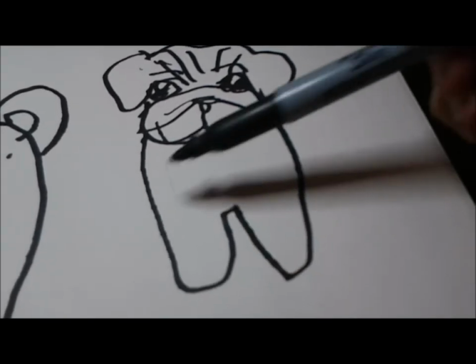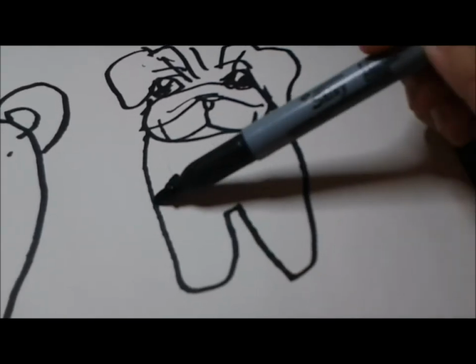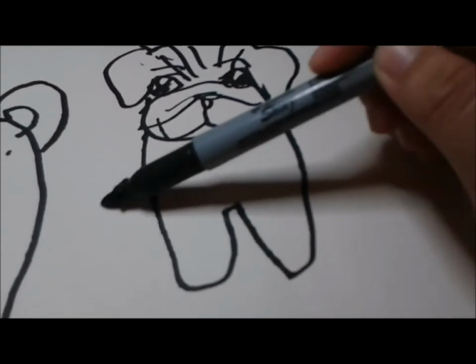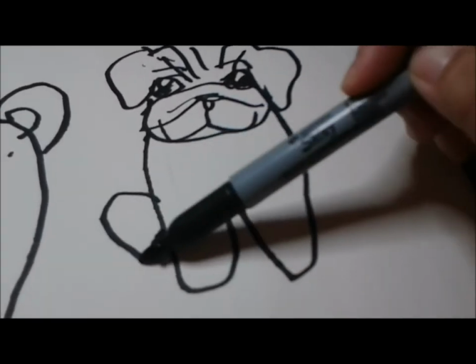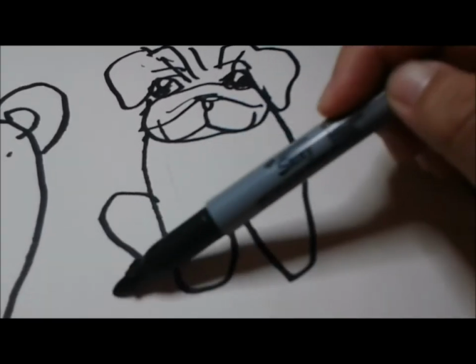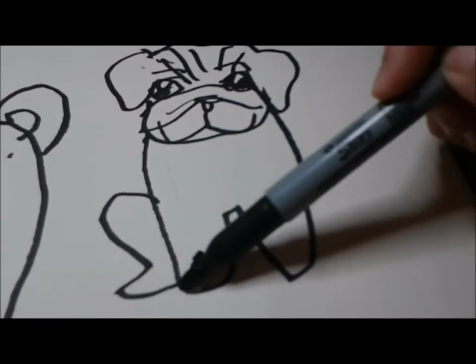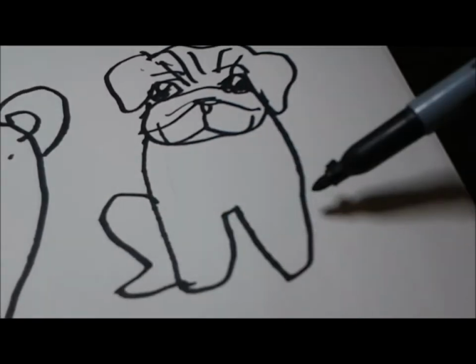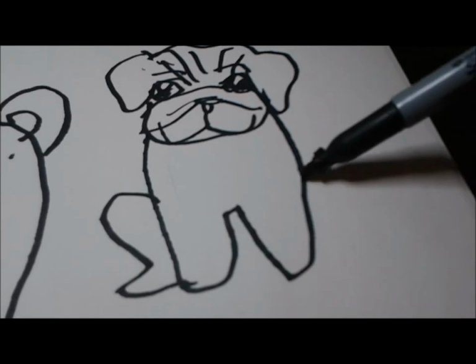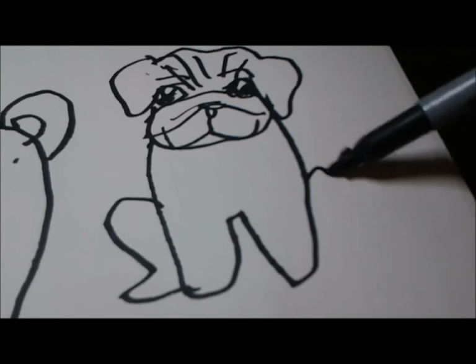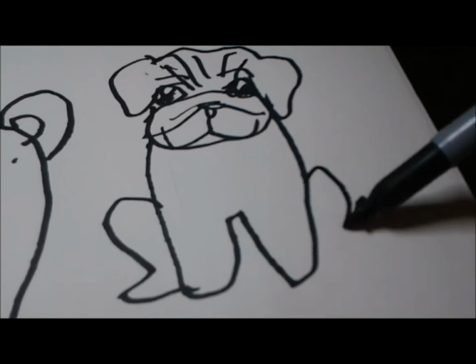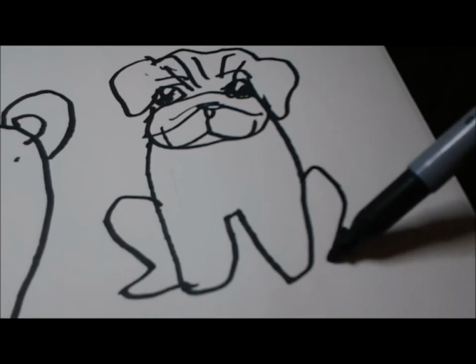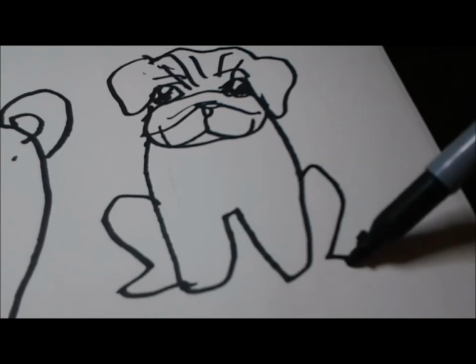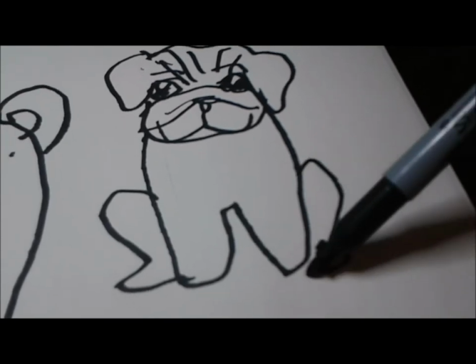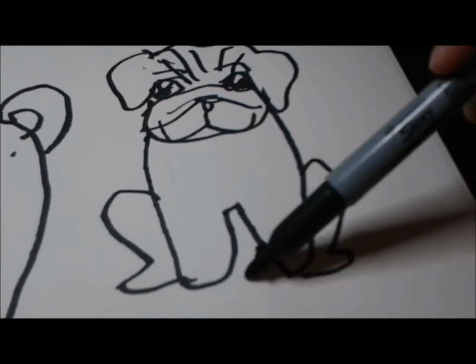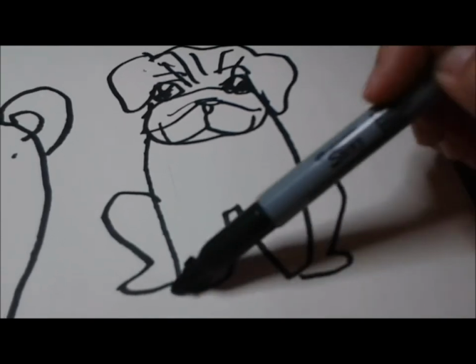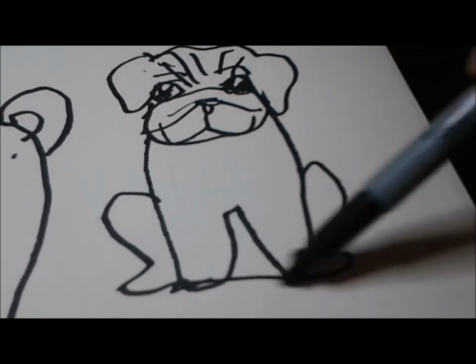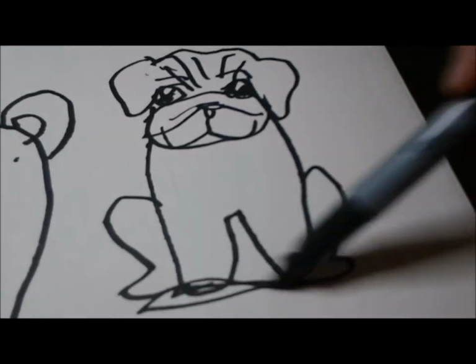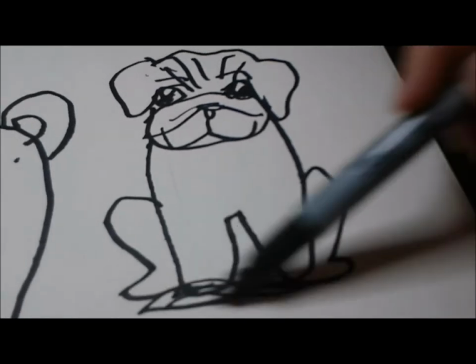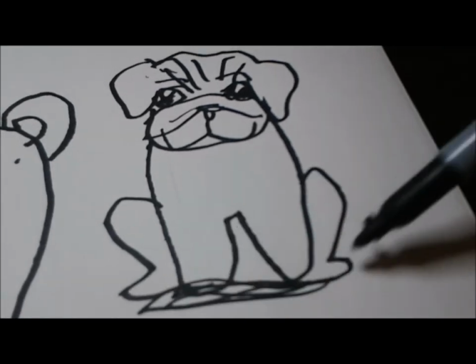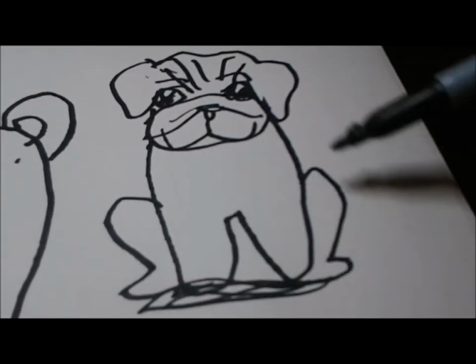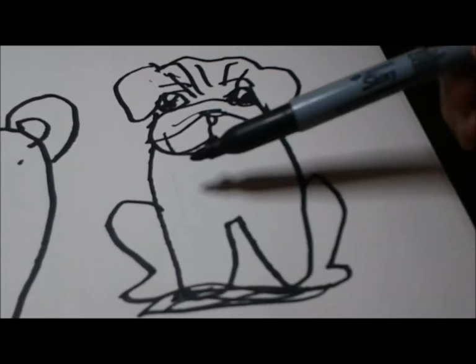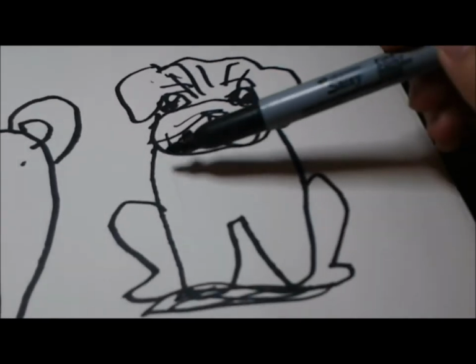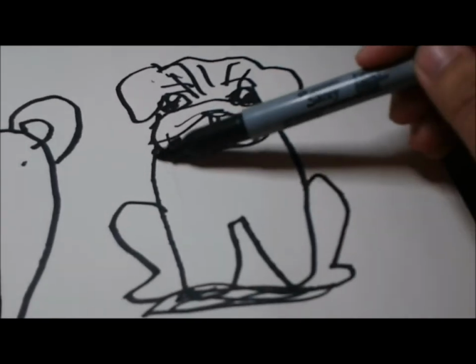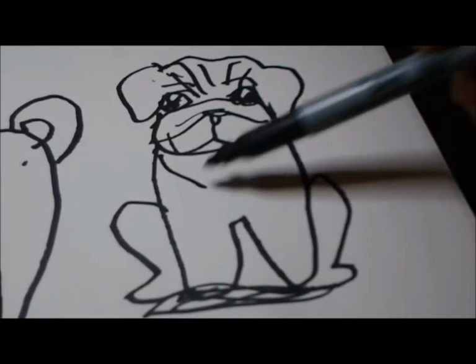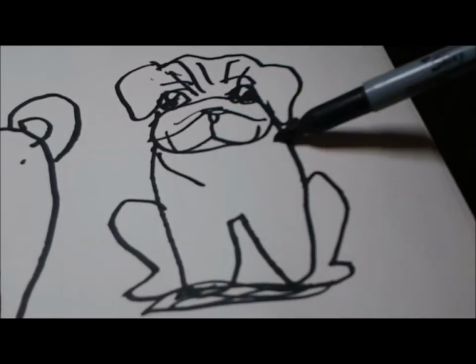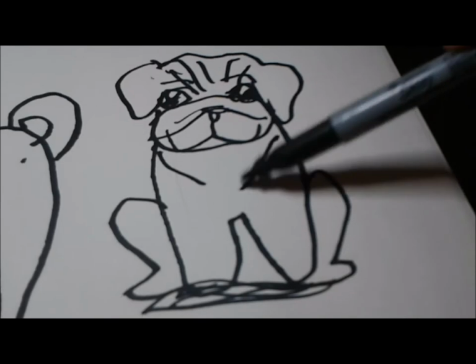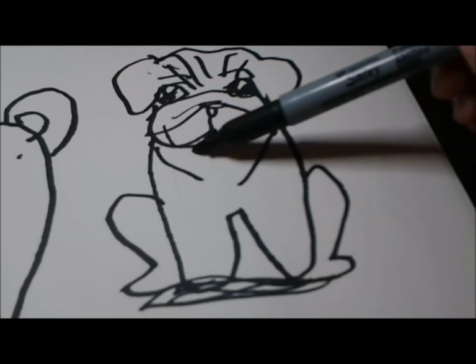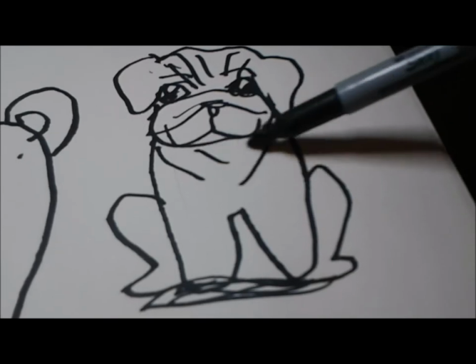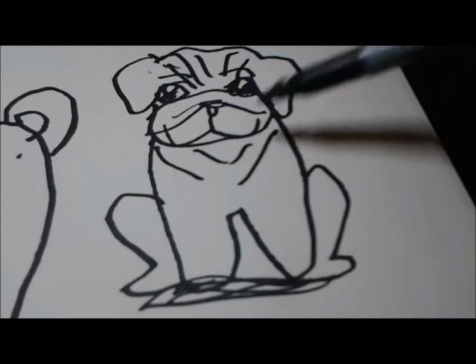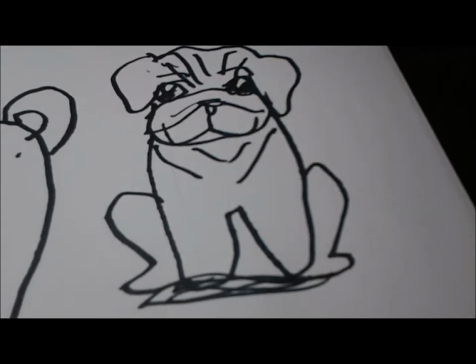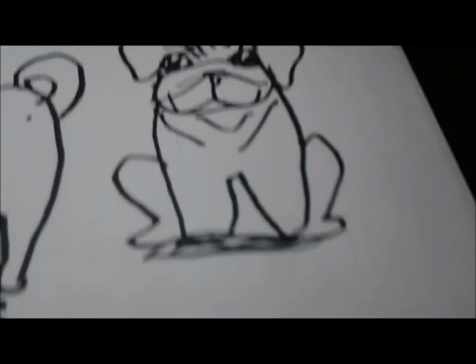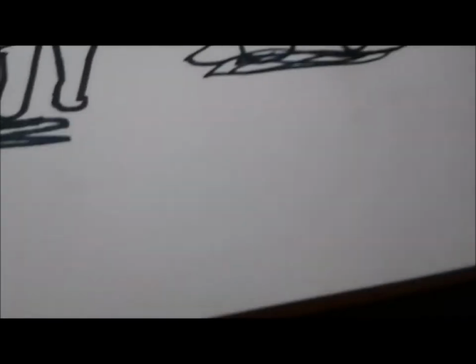Now I'm drawing the feet of the pug. After that, we'll put a shadow underneath so that the pug doesn't look like it's floating.